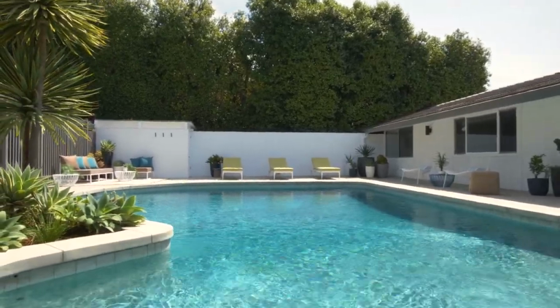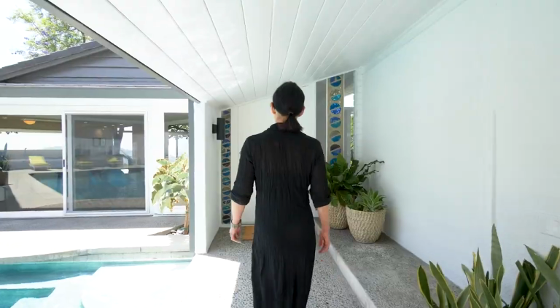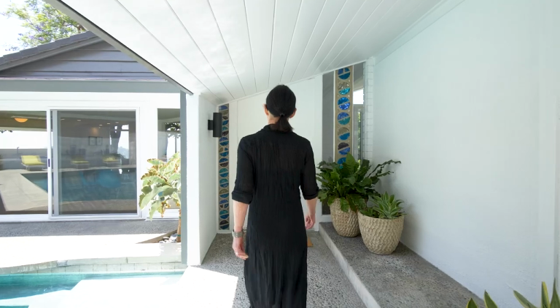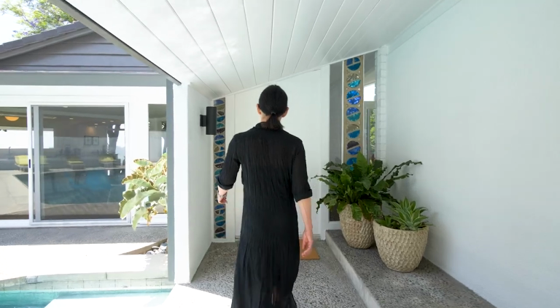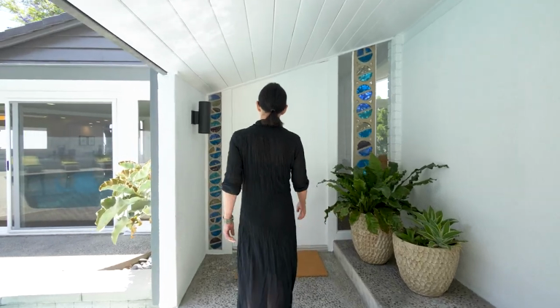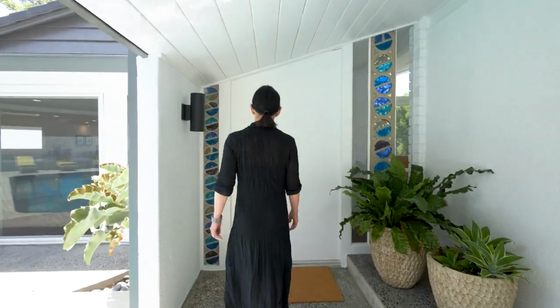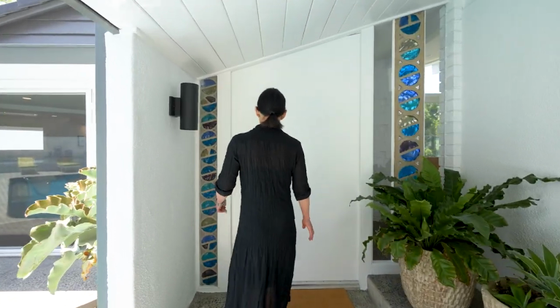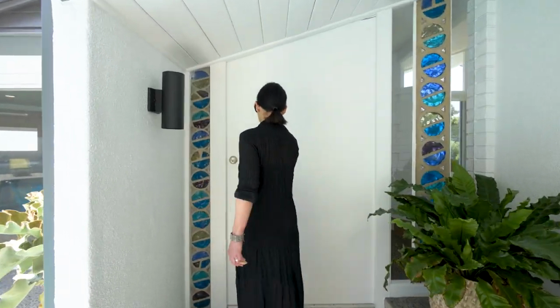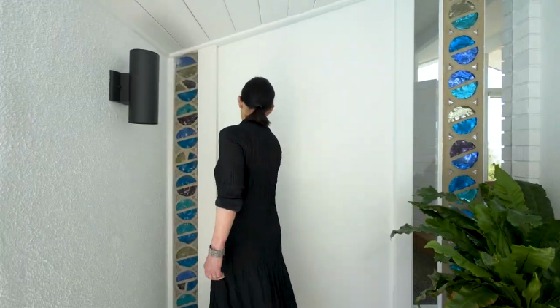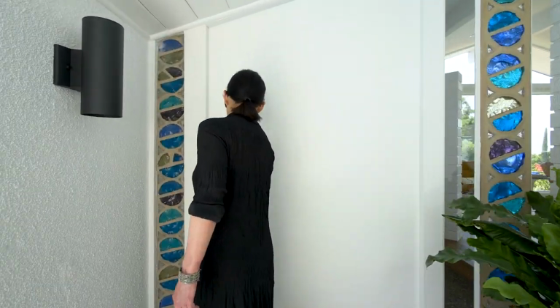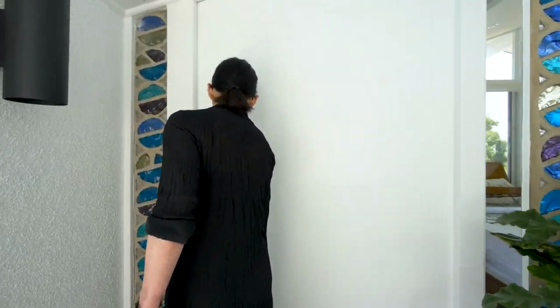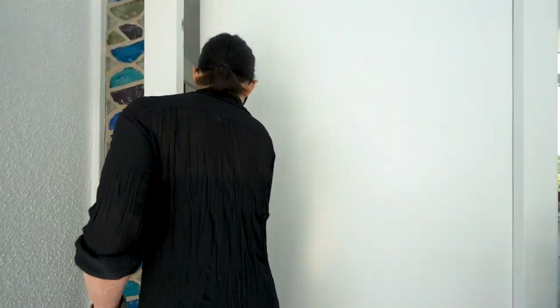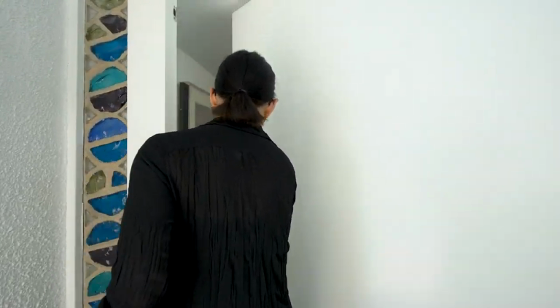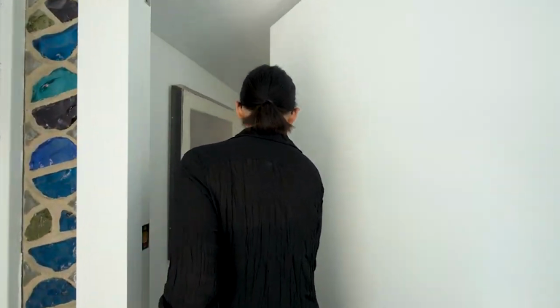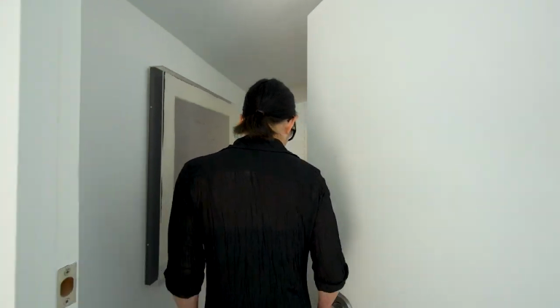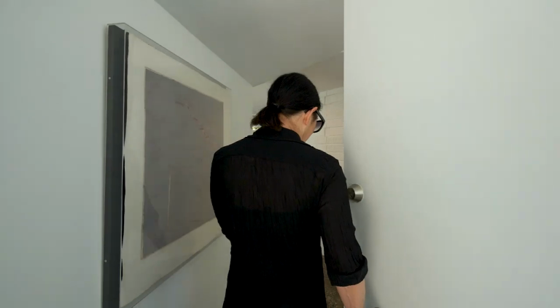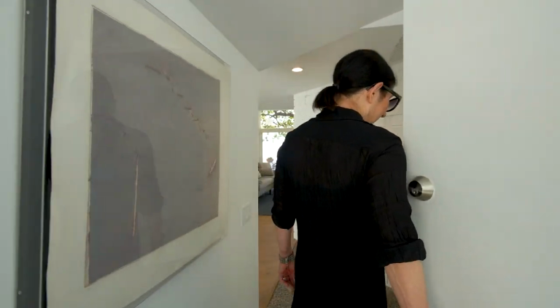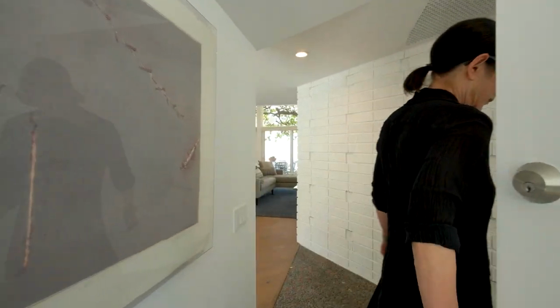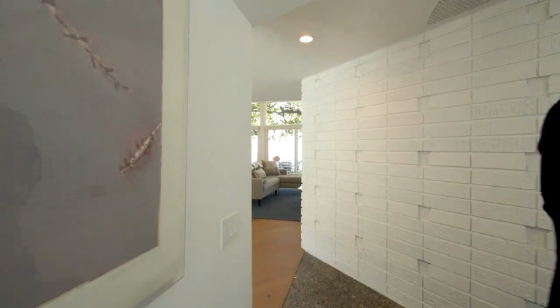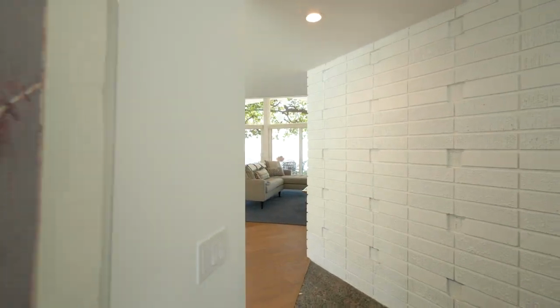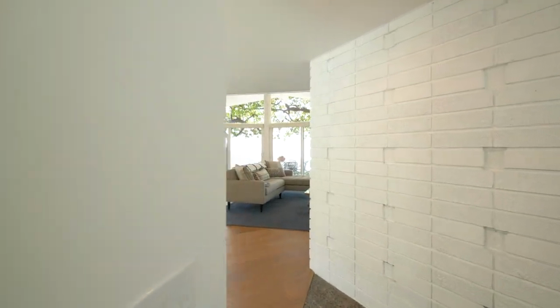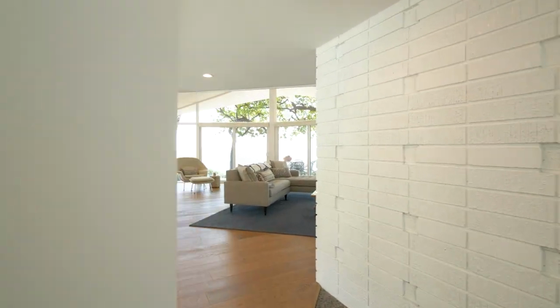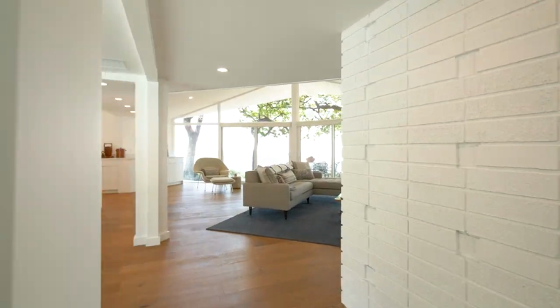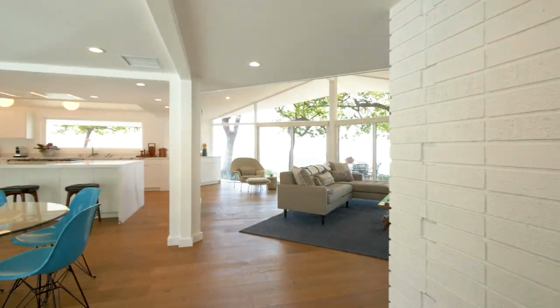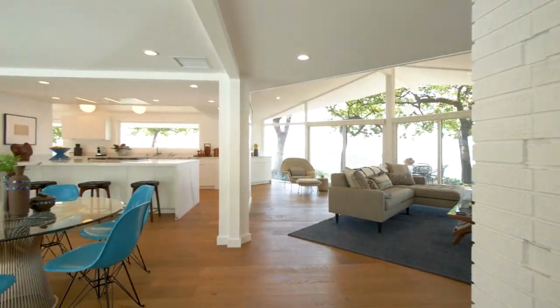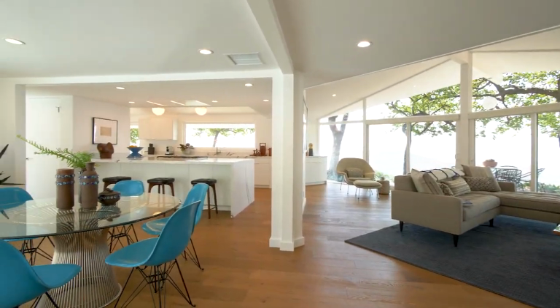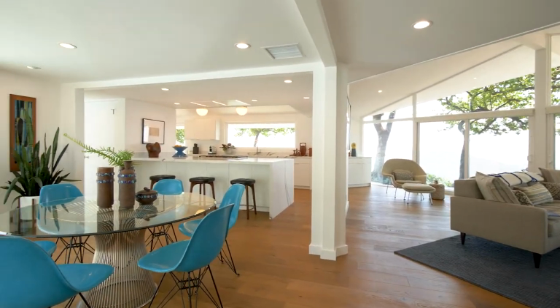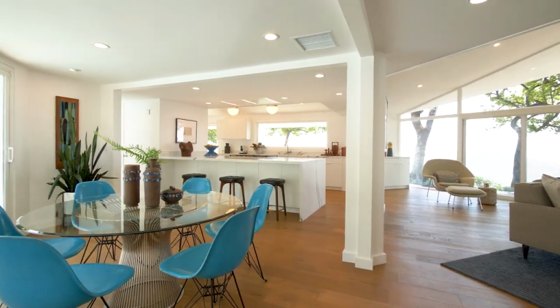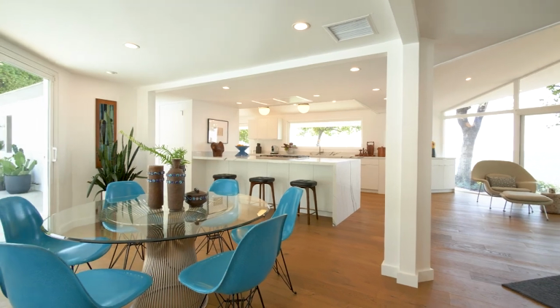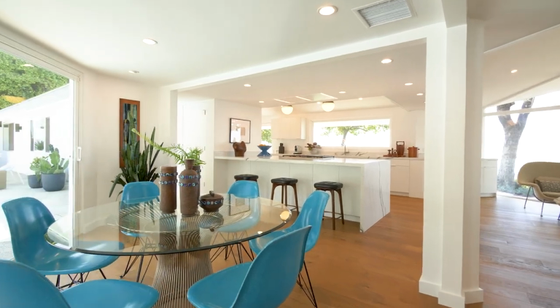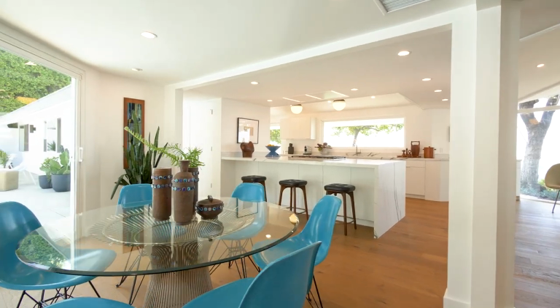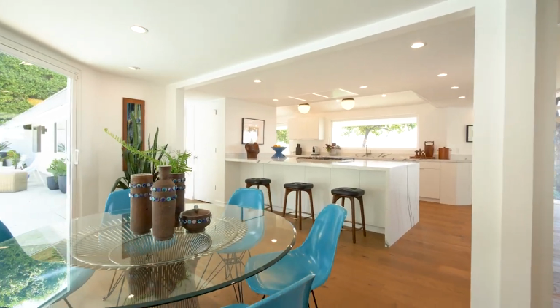The angled front door is flanked by original handmade stained glass and opens to architectural details that include decorative brick walls, vaulted ceilings, and walls of glass.